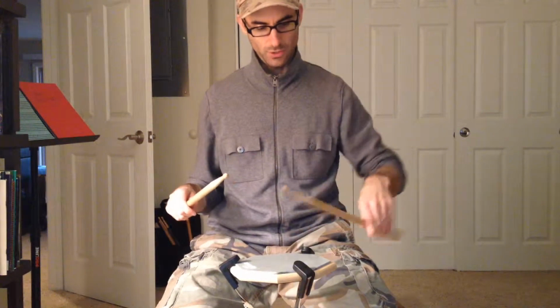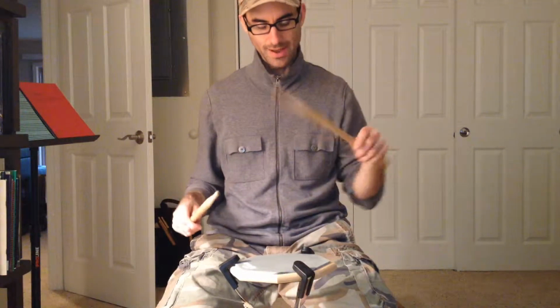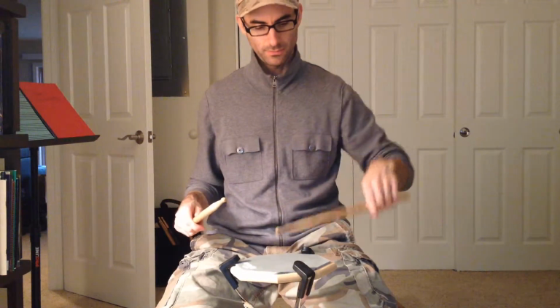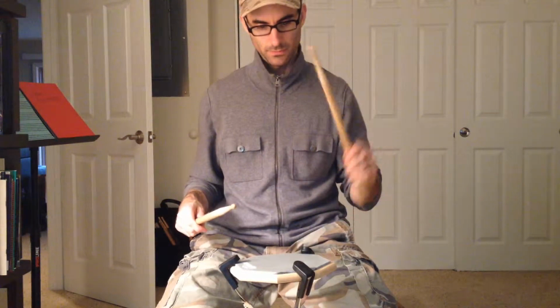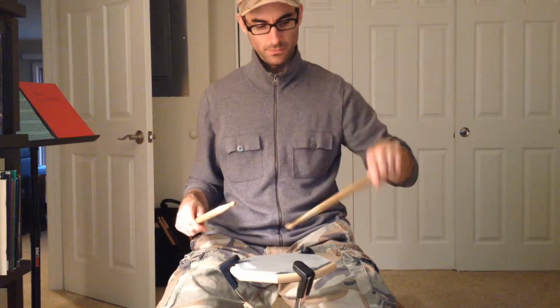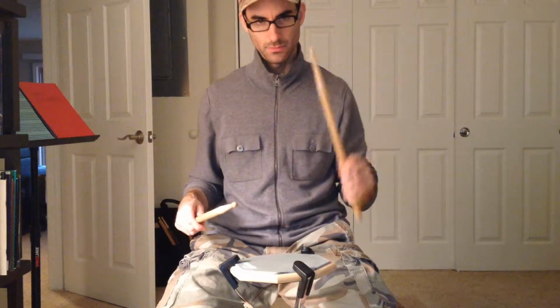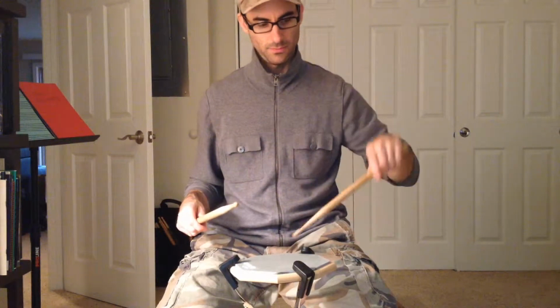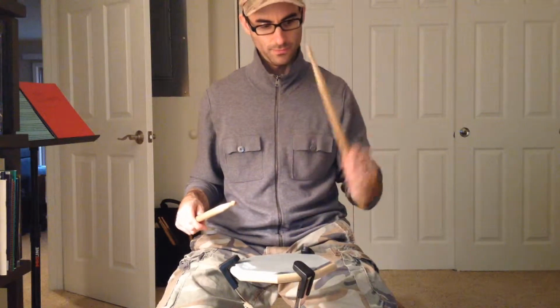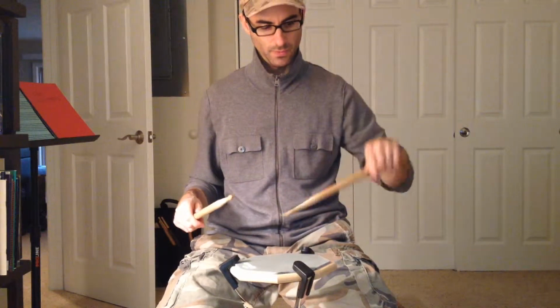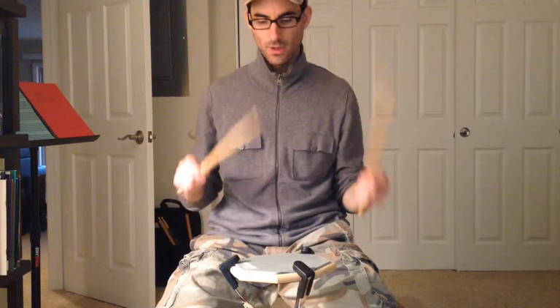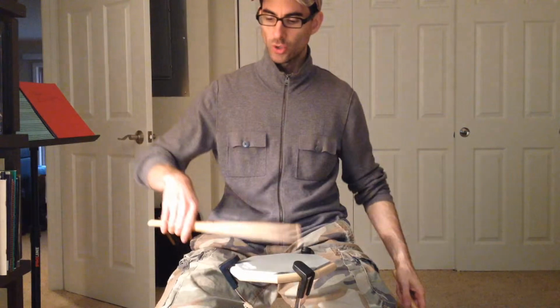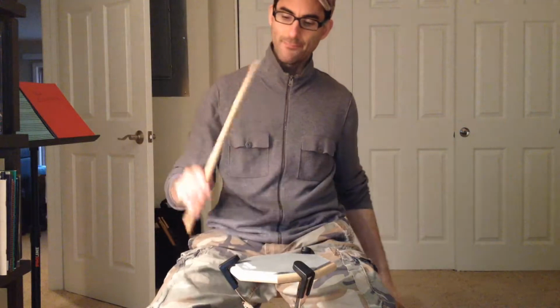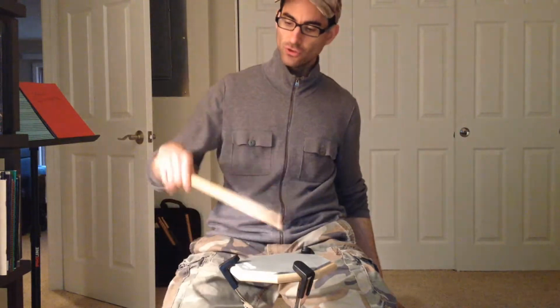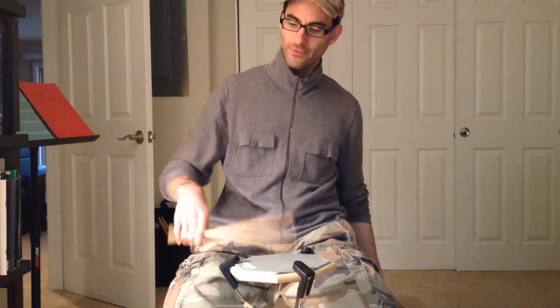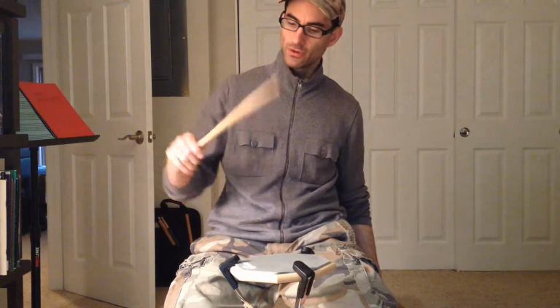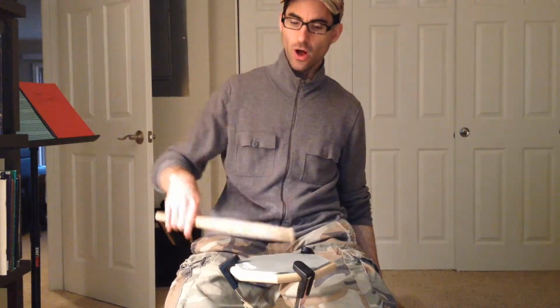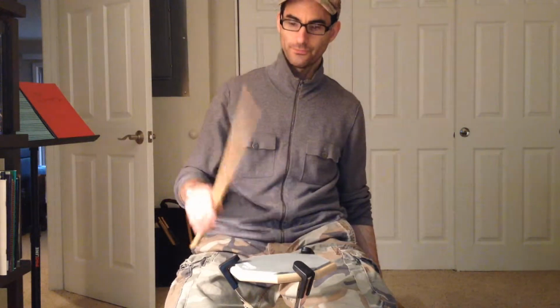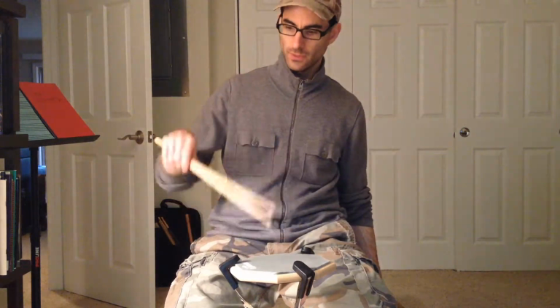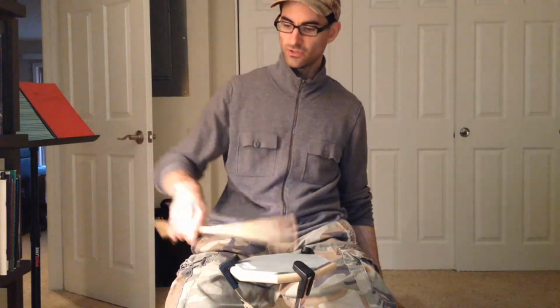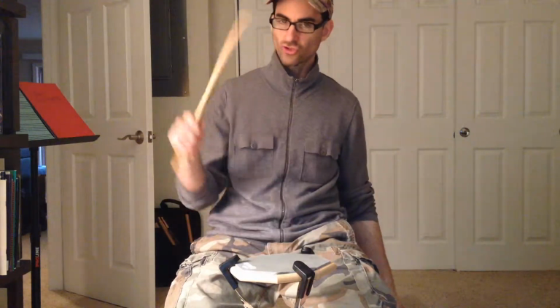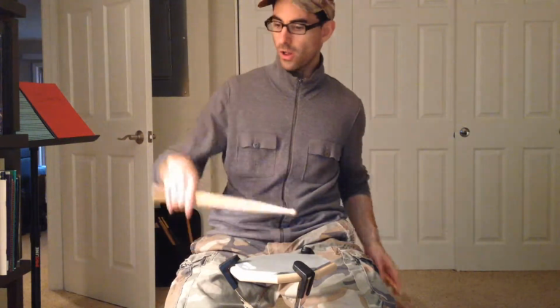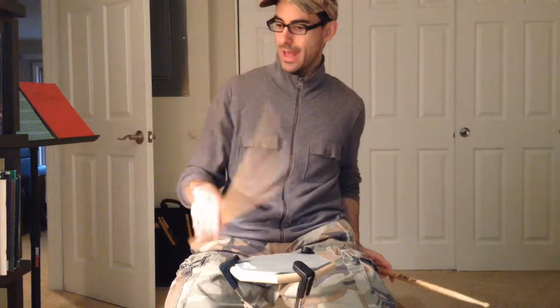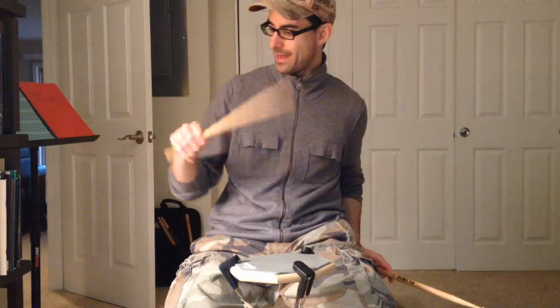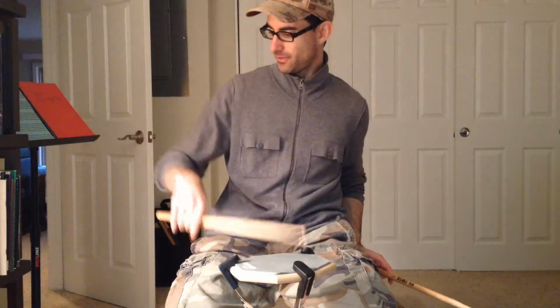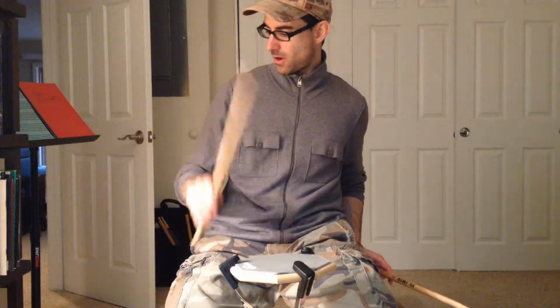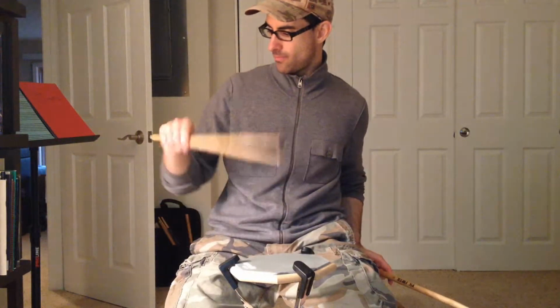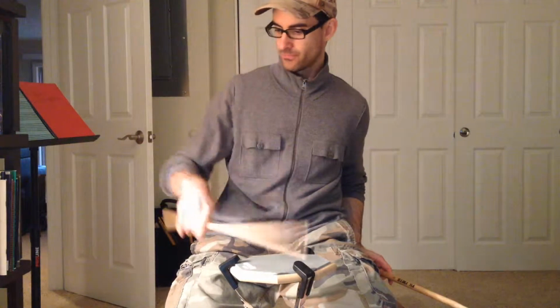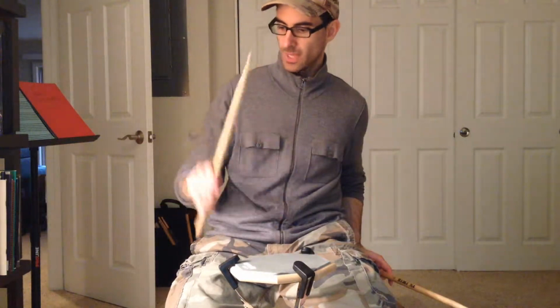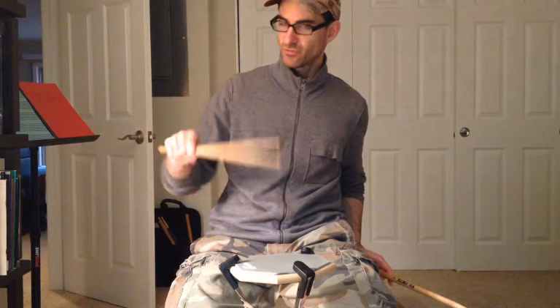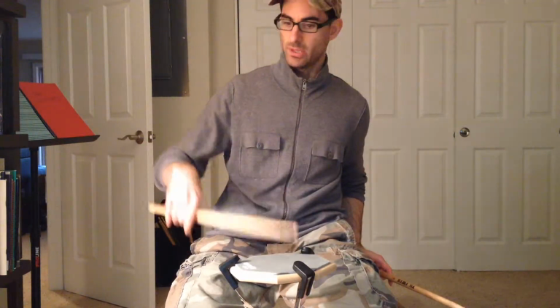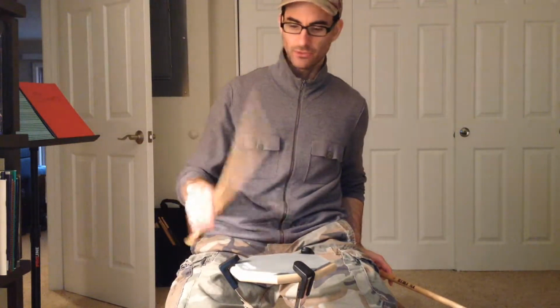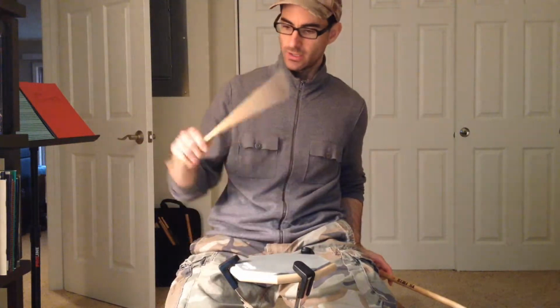Slow it down. And notice that I'm not using my fingers at all. So this is just all hand, arm, and wrist movement. That's all it is.